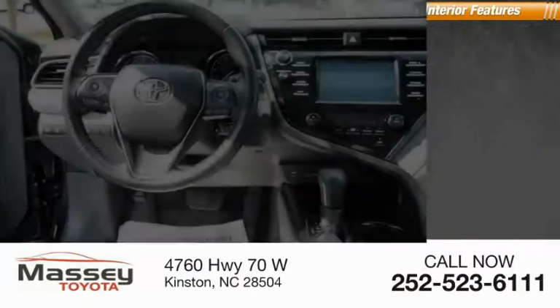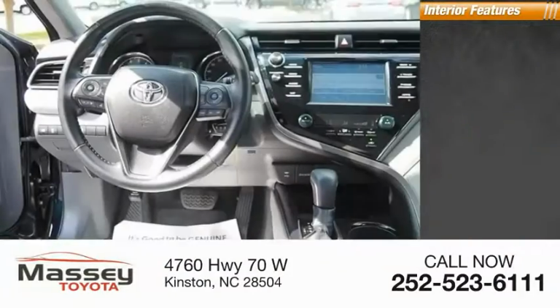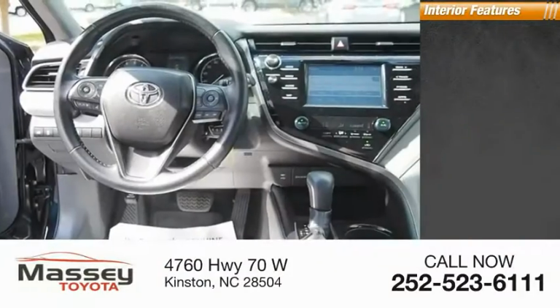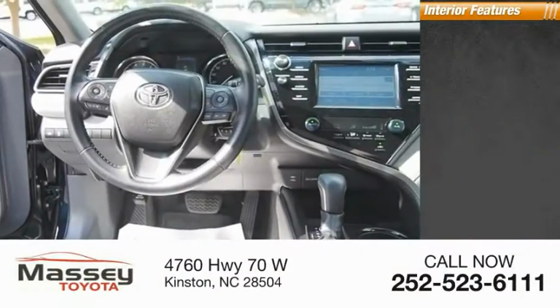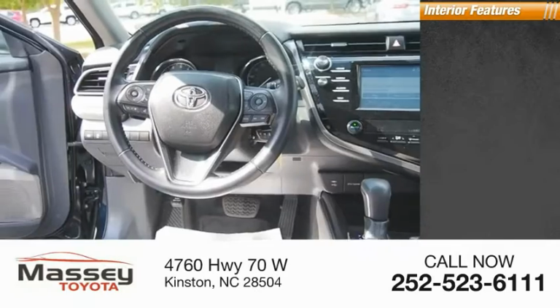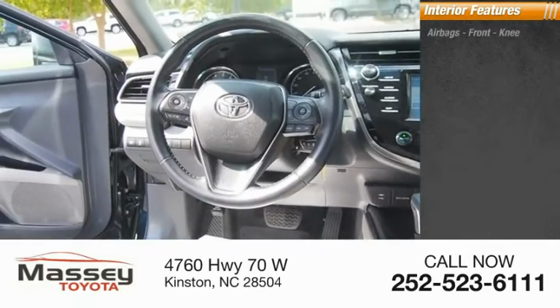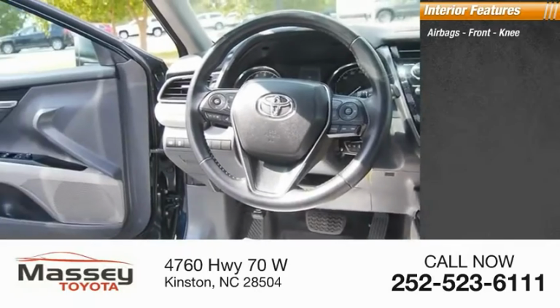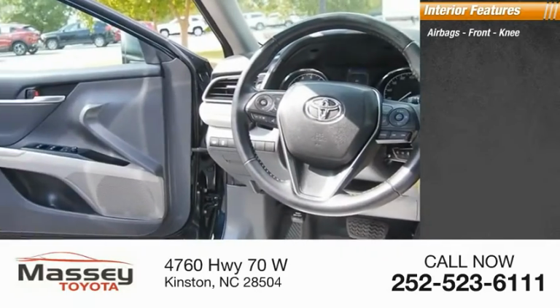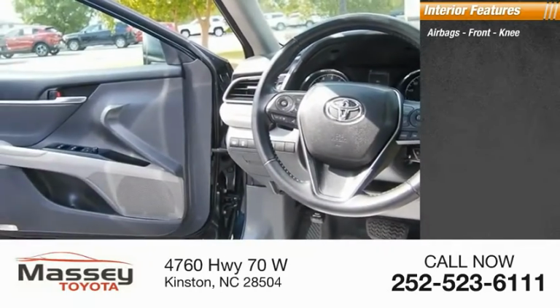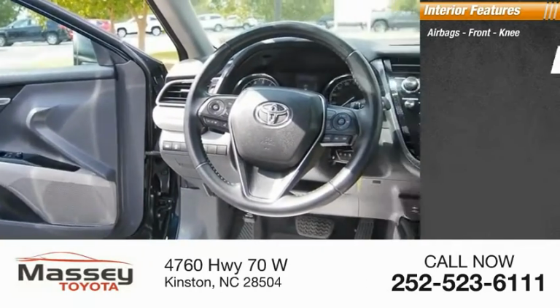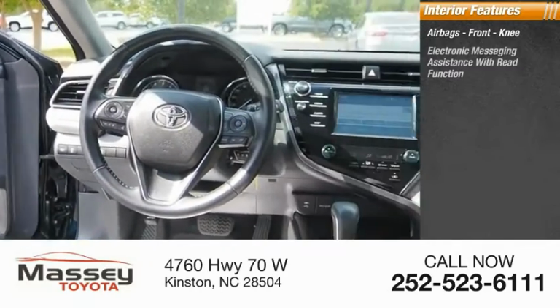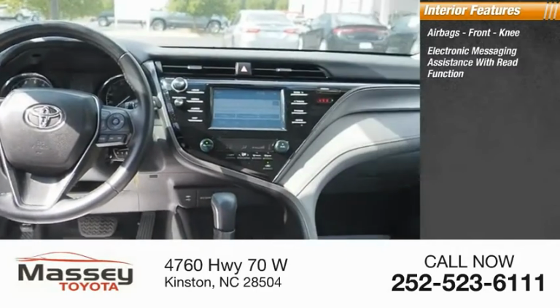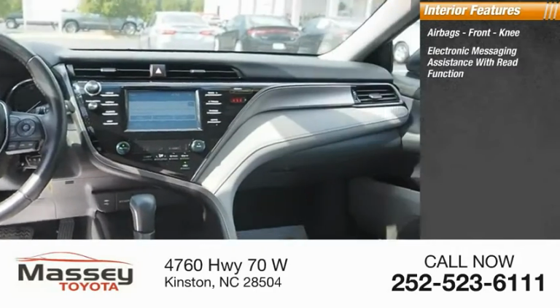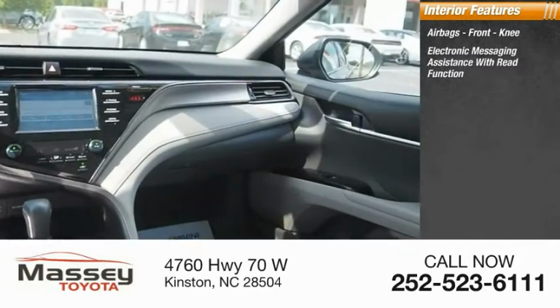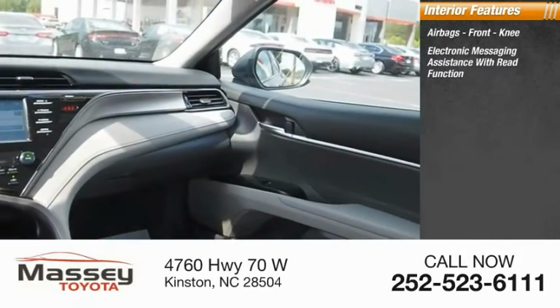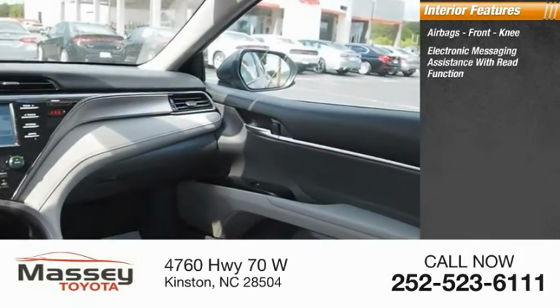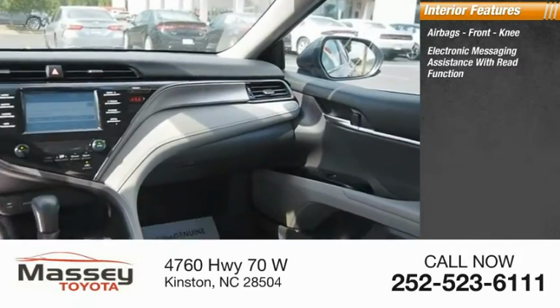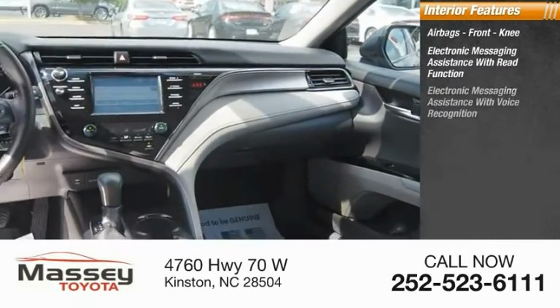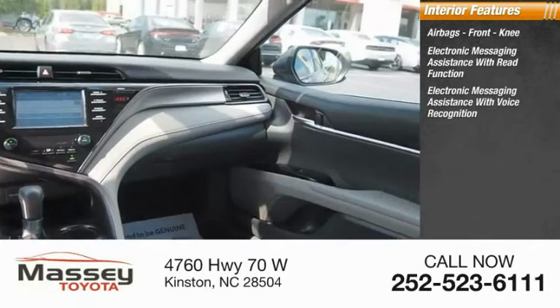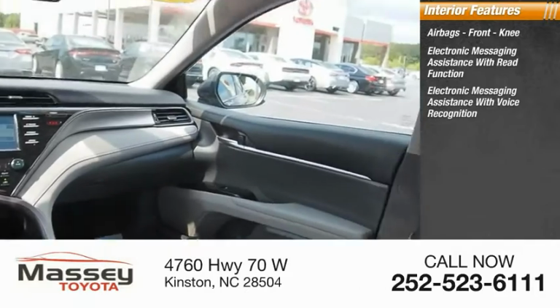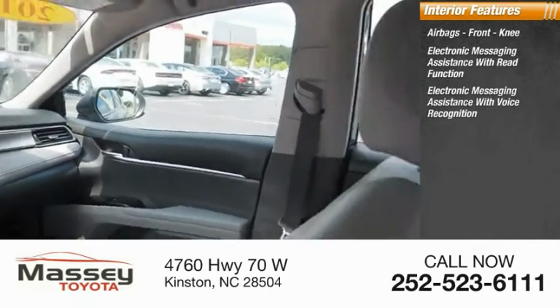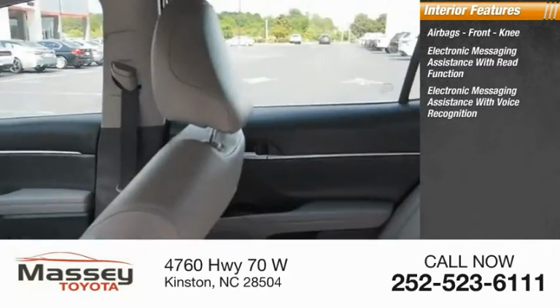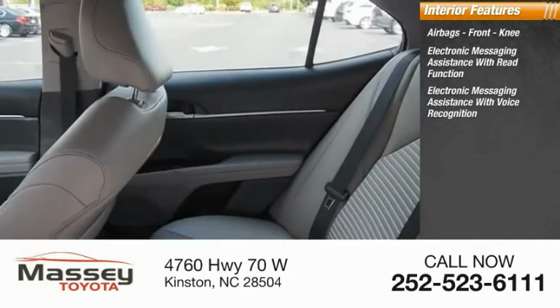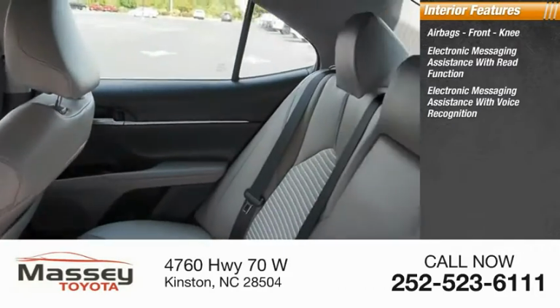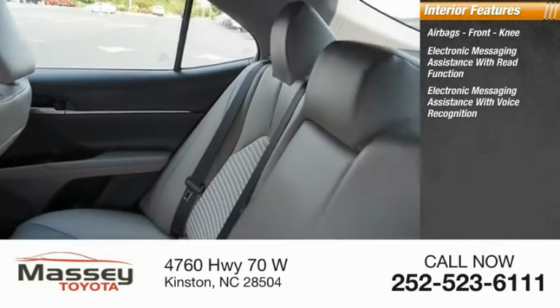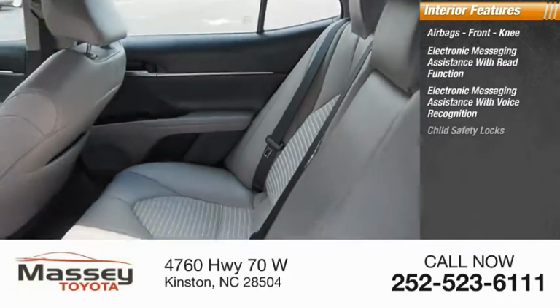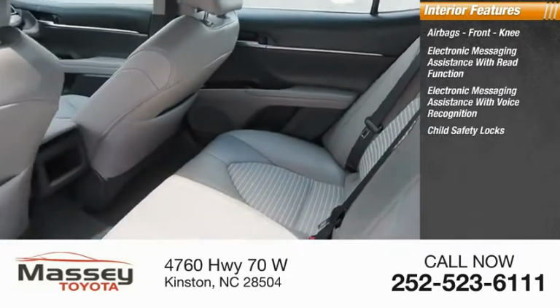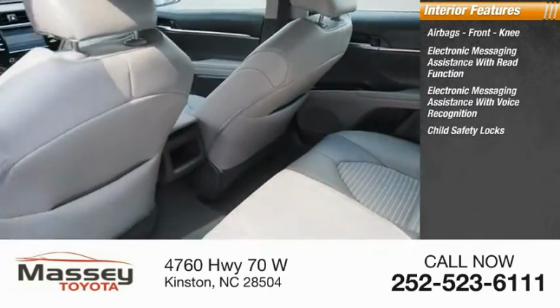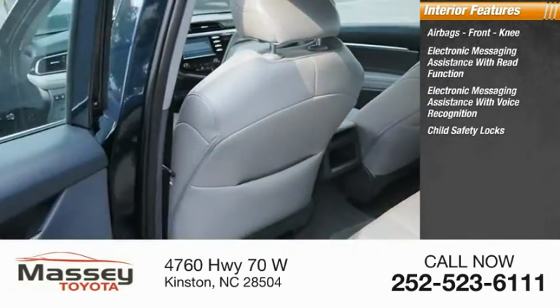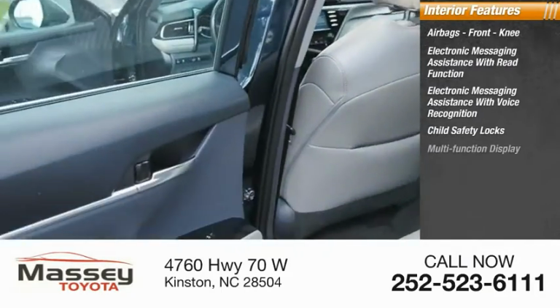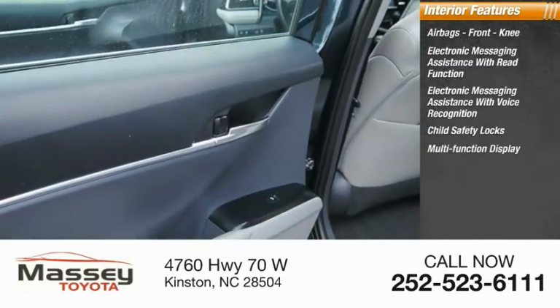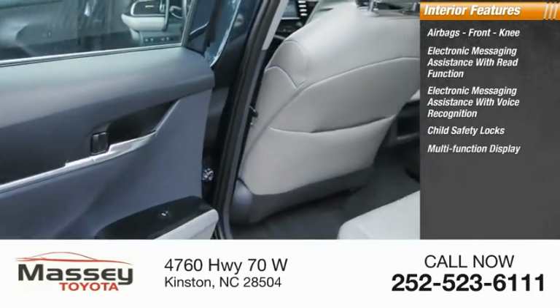Inside you'll find airbags, front knee airbags, electronic messaging assistance with read function, electronic messaging assistance with voice recognition, child safety locks, and a multi-function display.